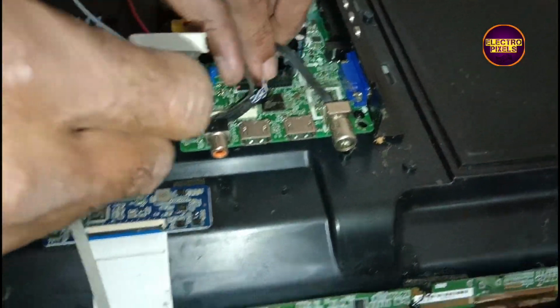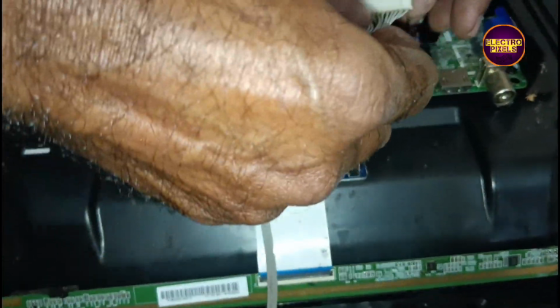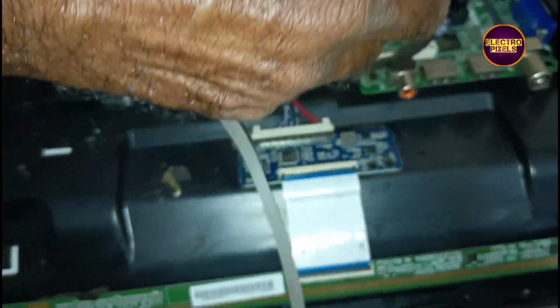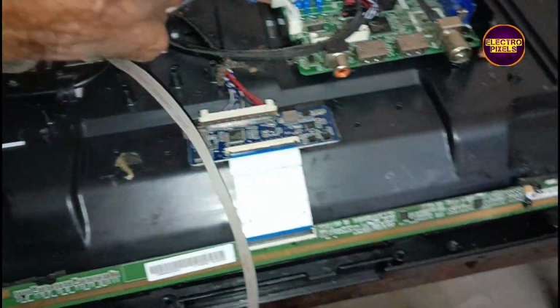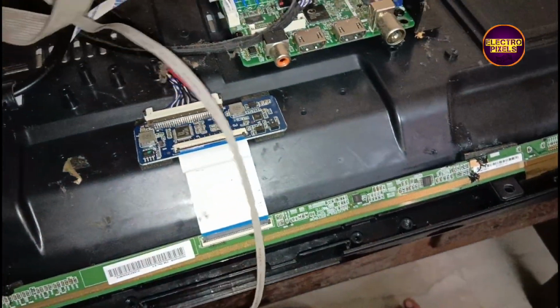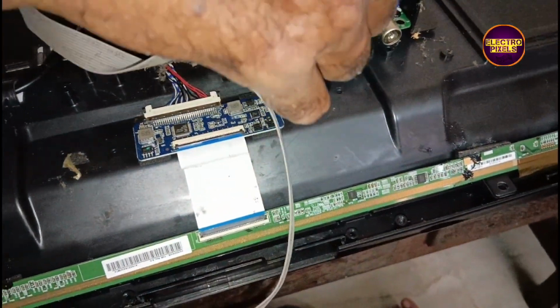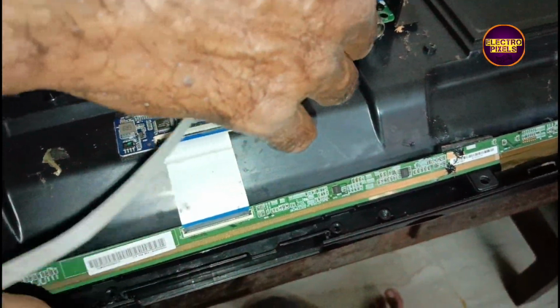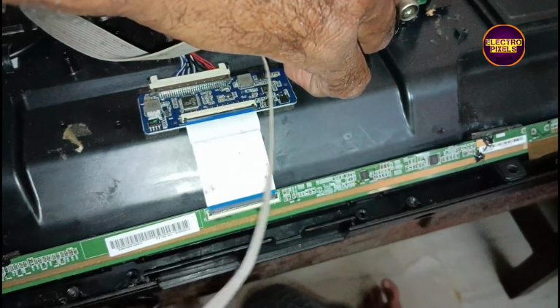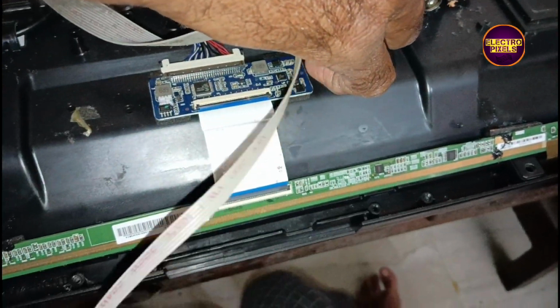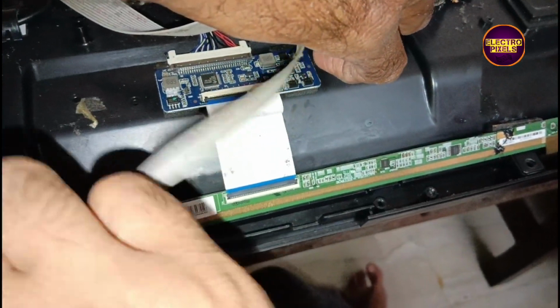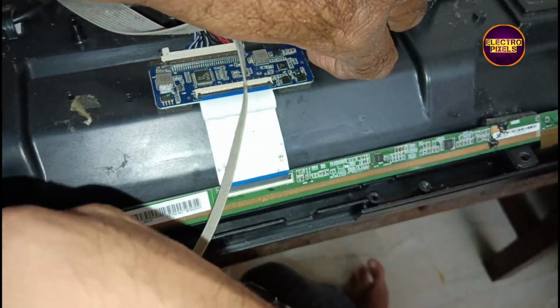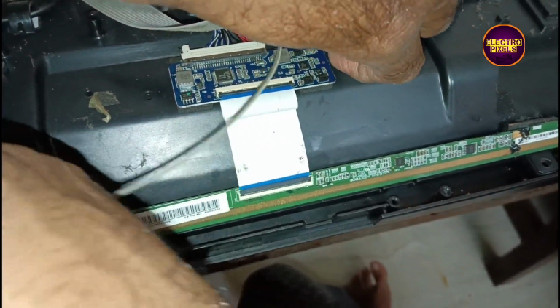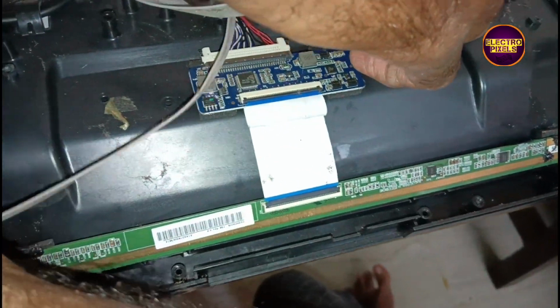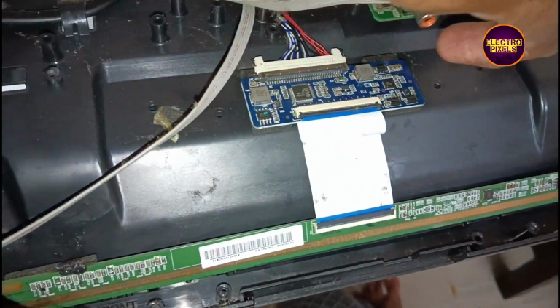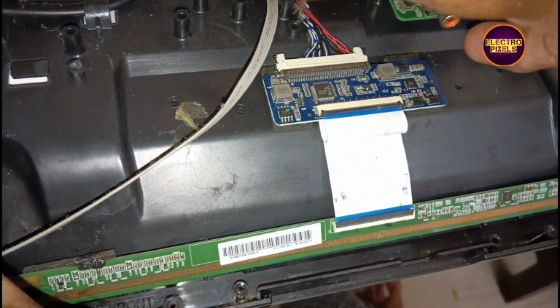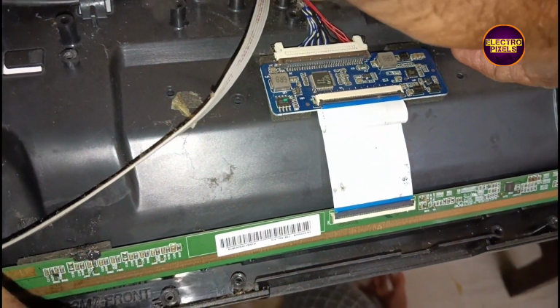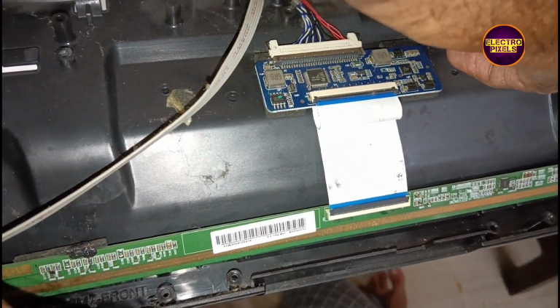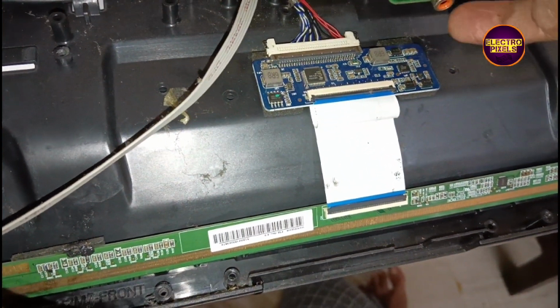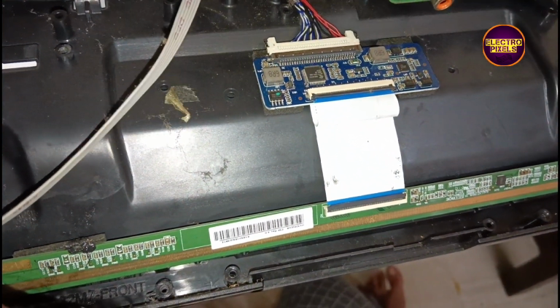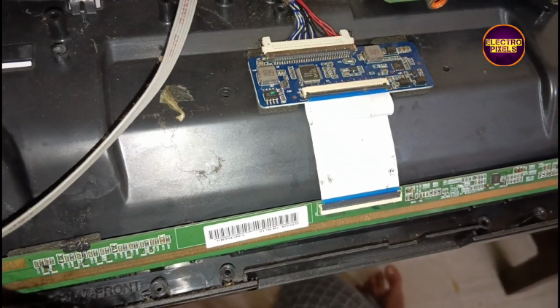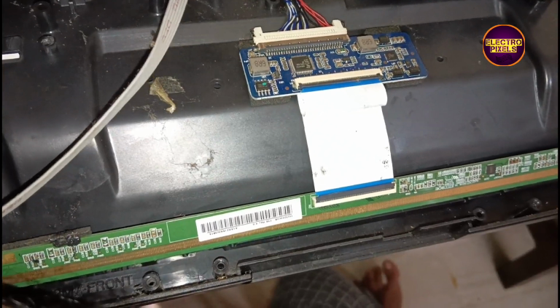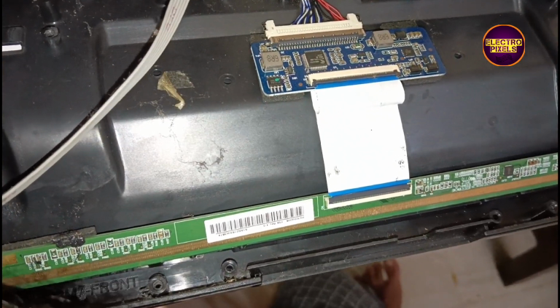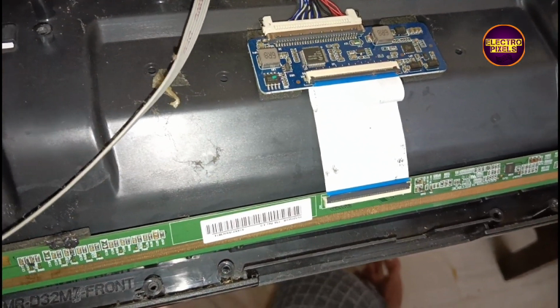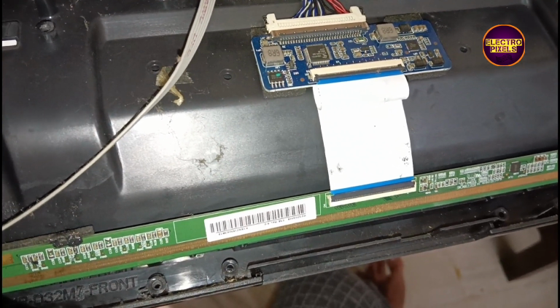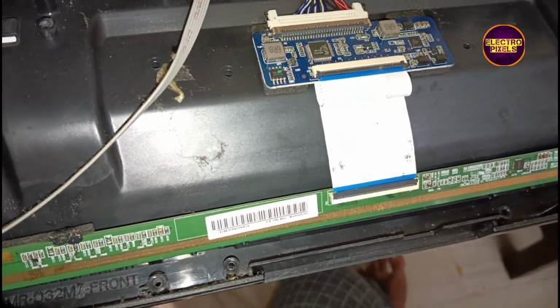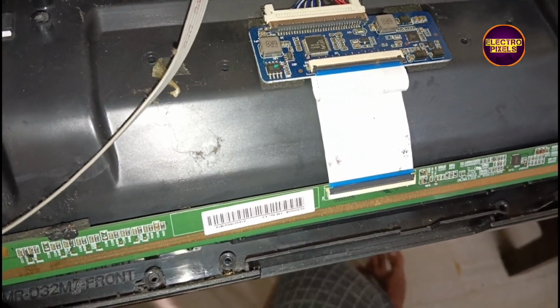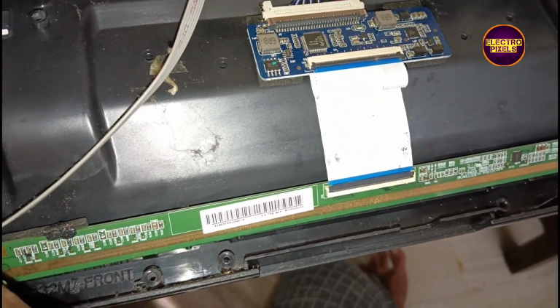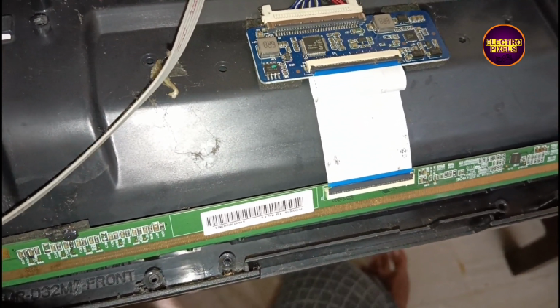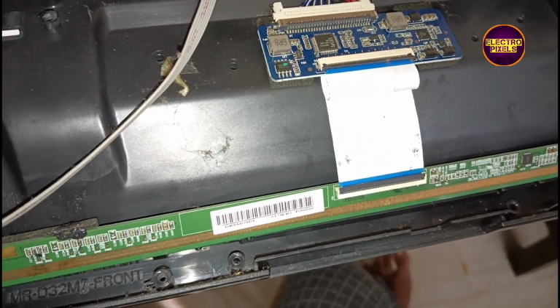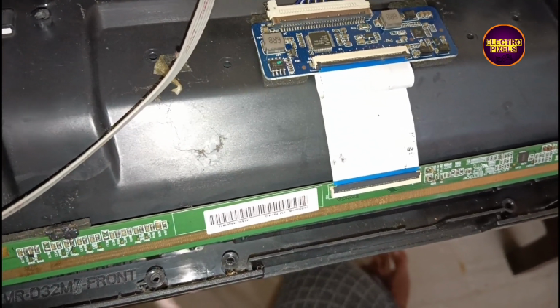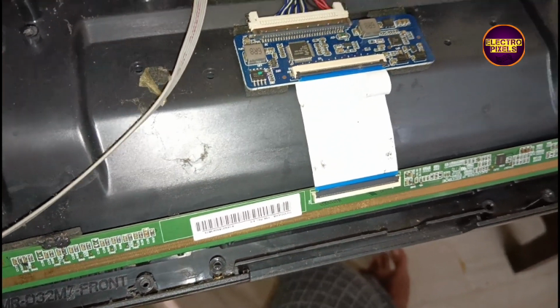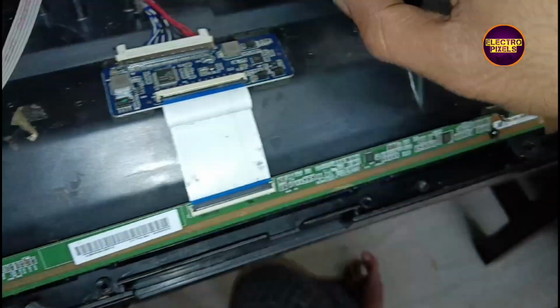We purchased two new backlights from the market. Now we are going to install these backlights and connect all sockets, panel diffuser sheets, panel — everything back to the TV.